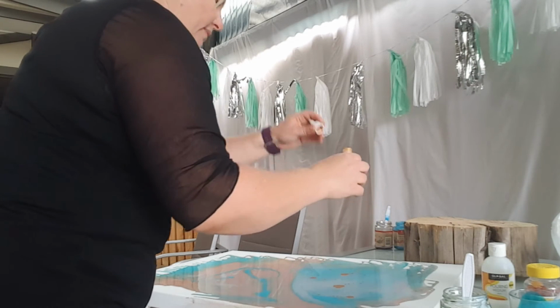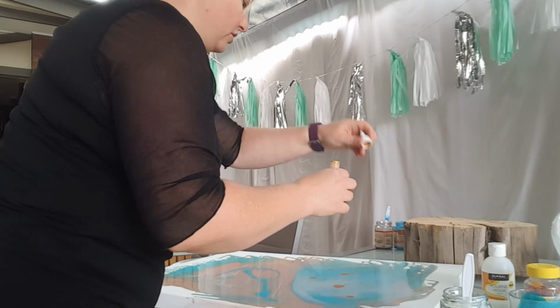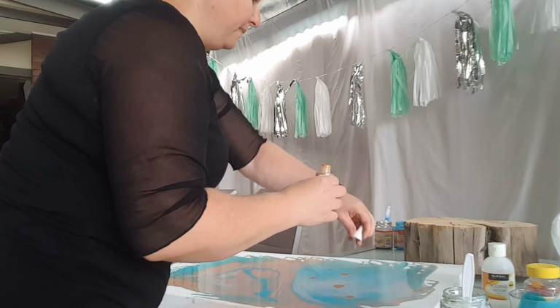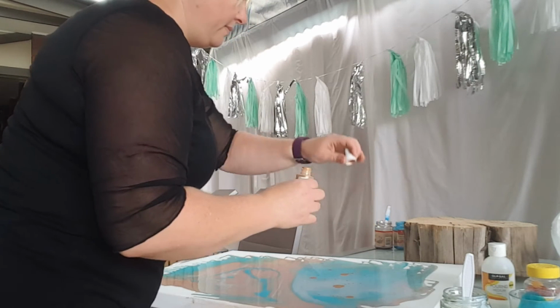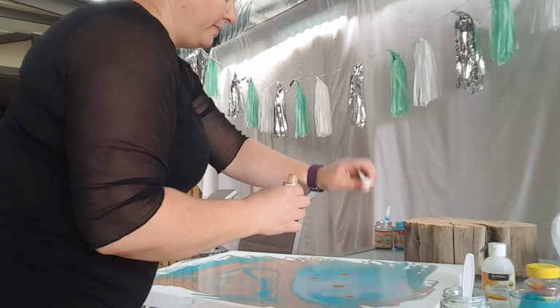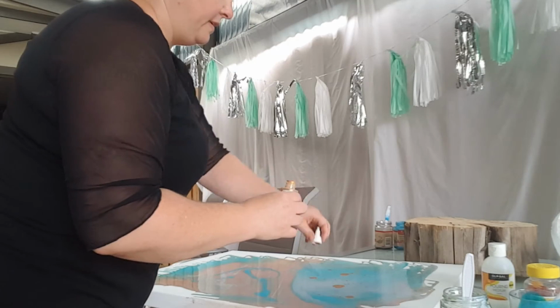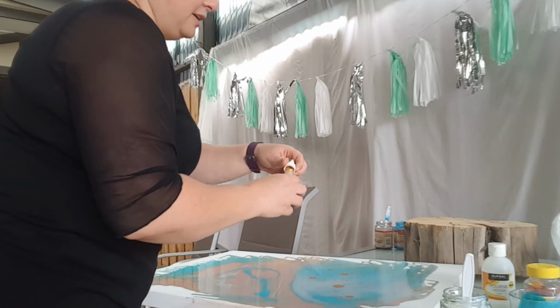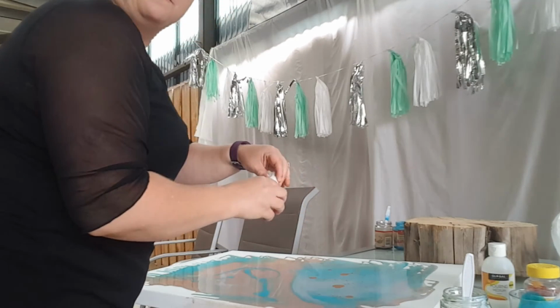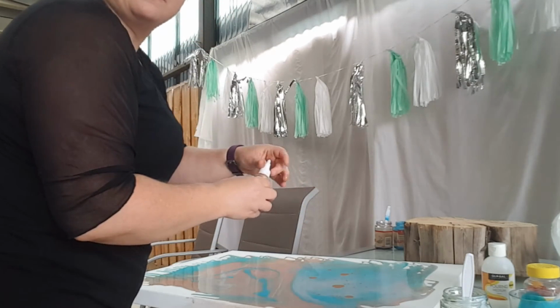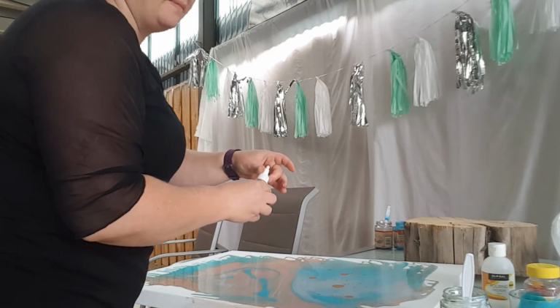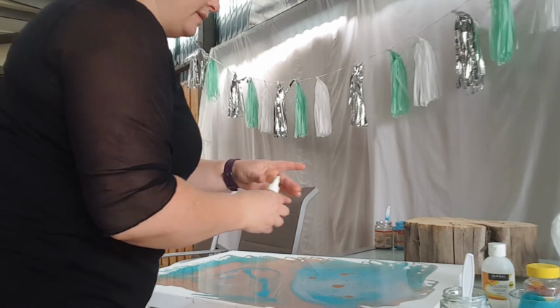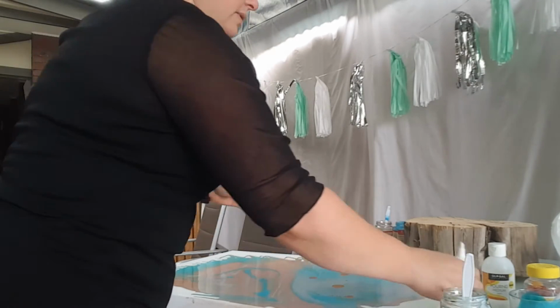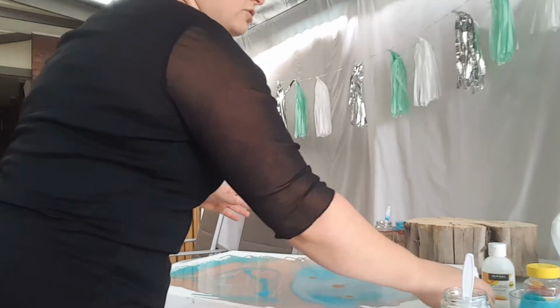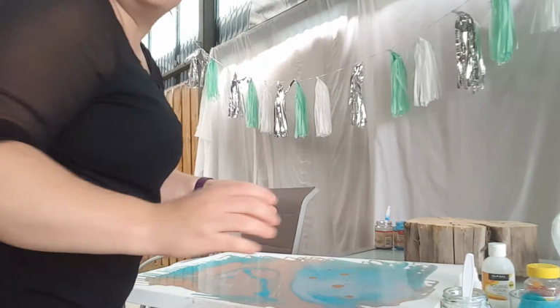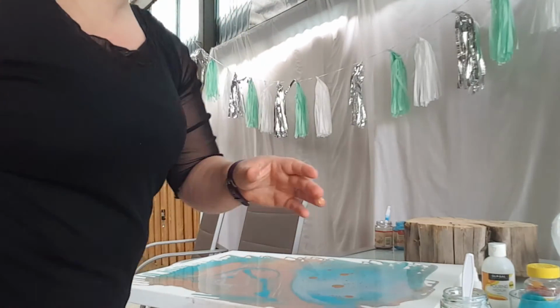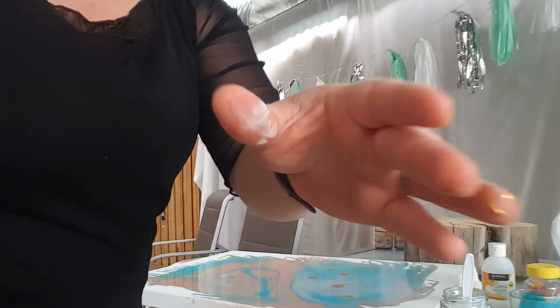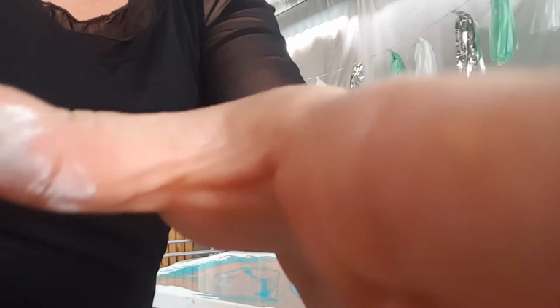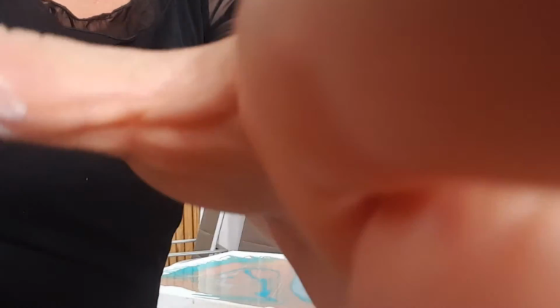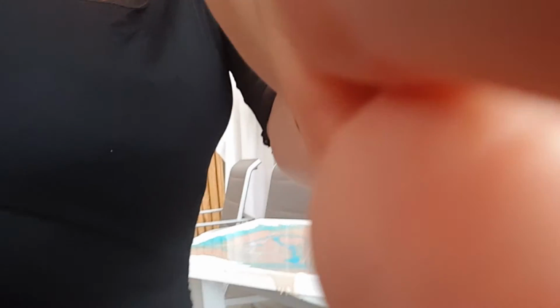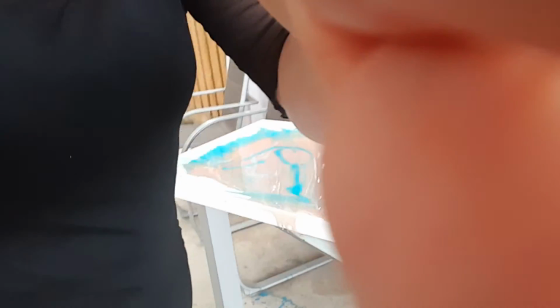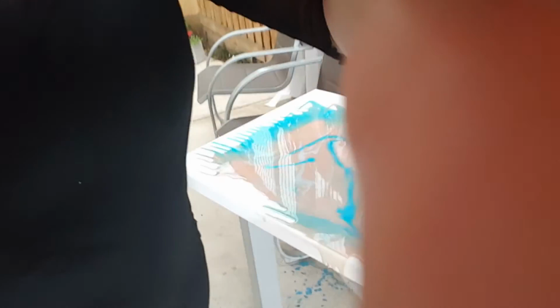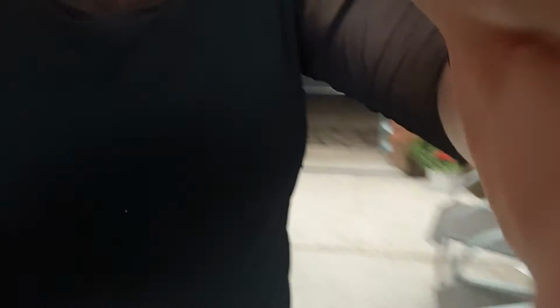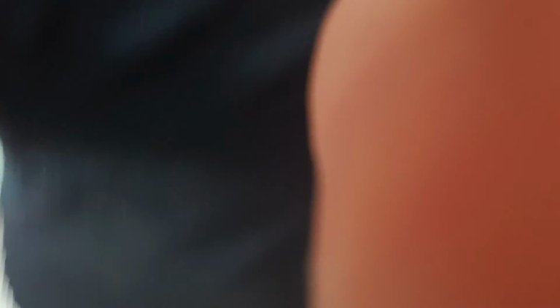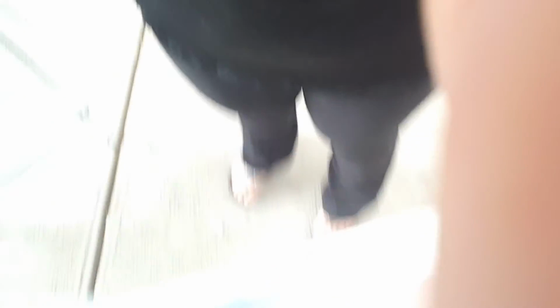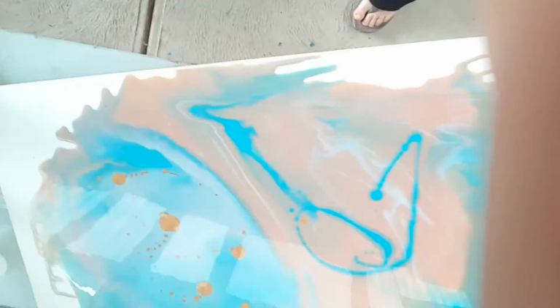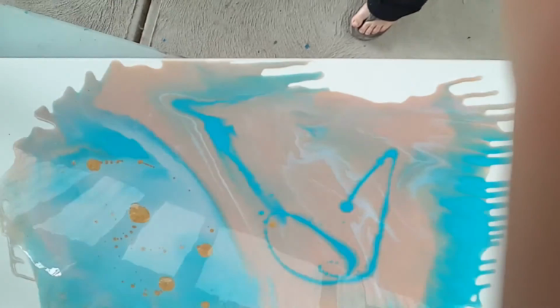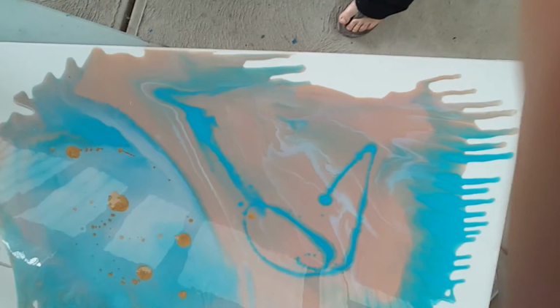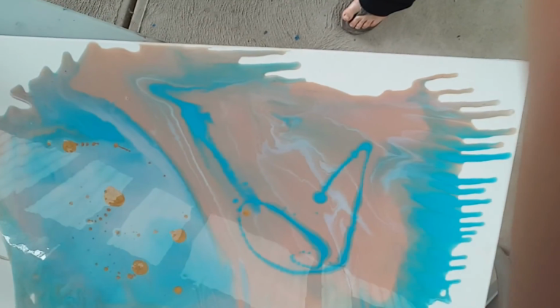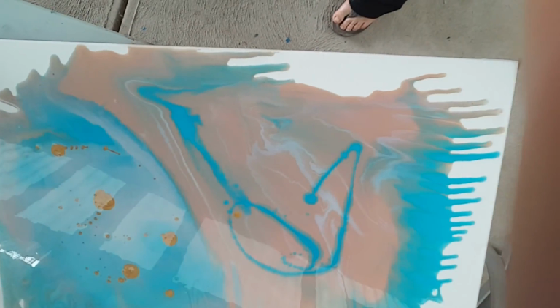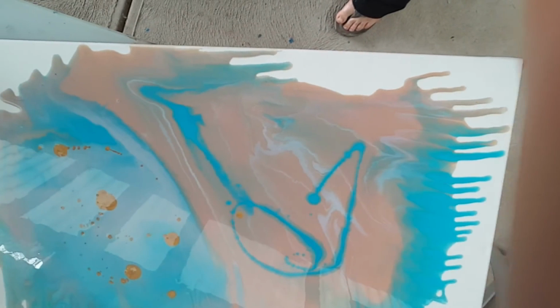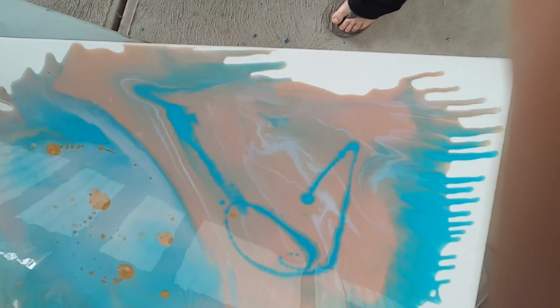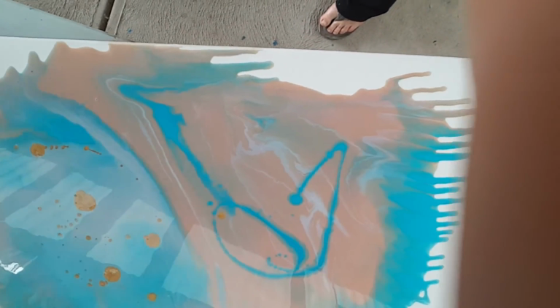Let me just really flick that around — I'll show you what I've done. This is what it currently looks like.